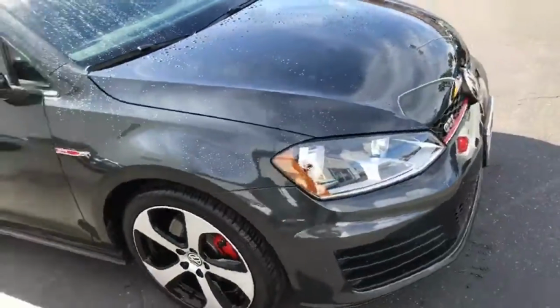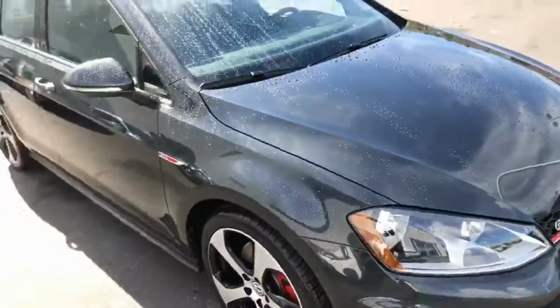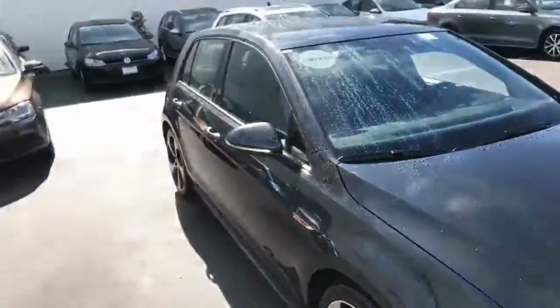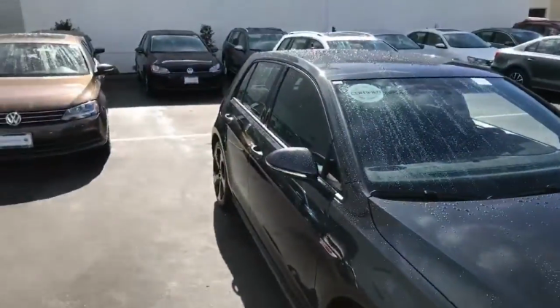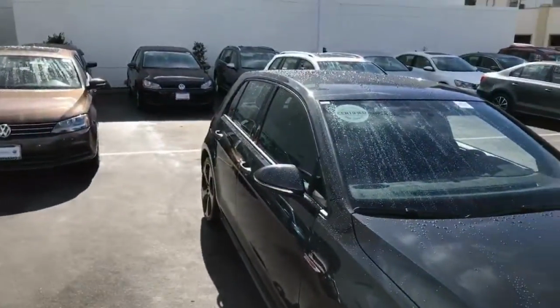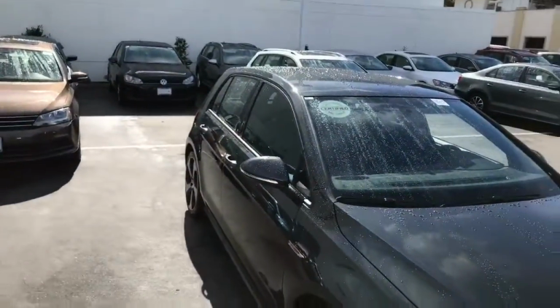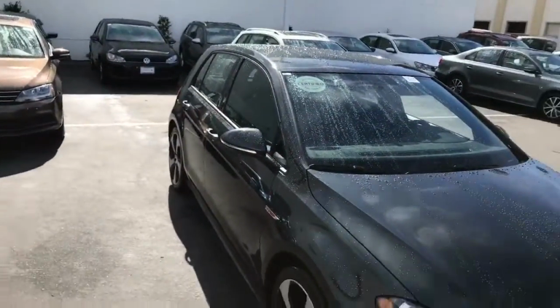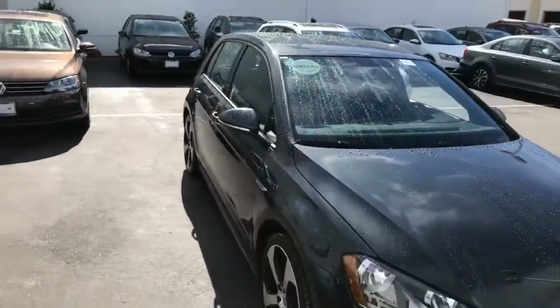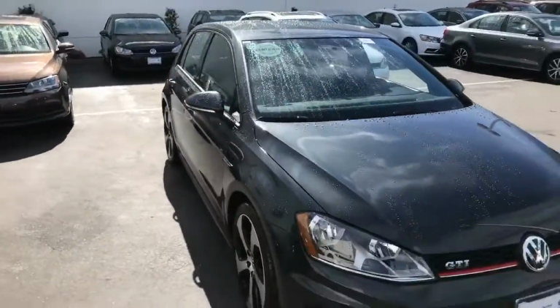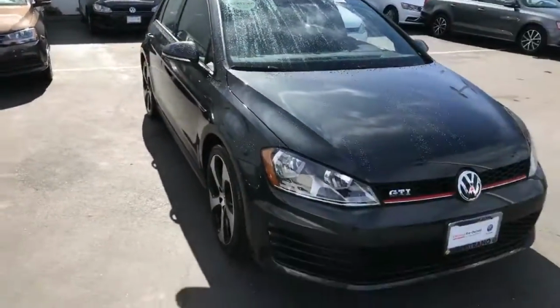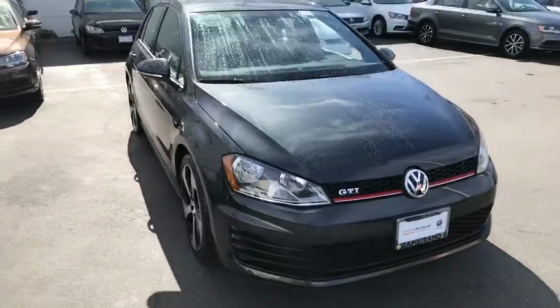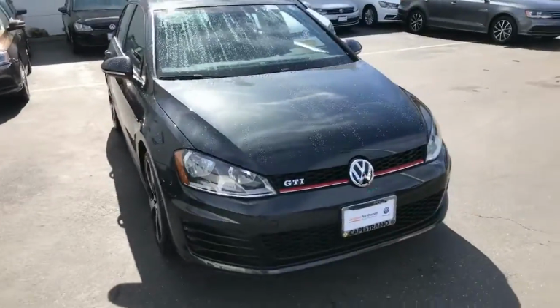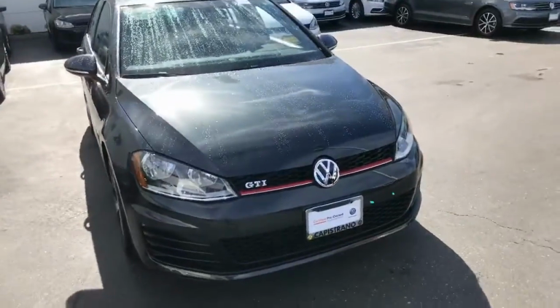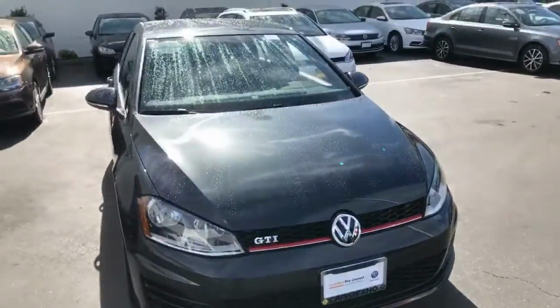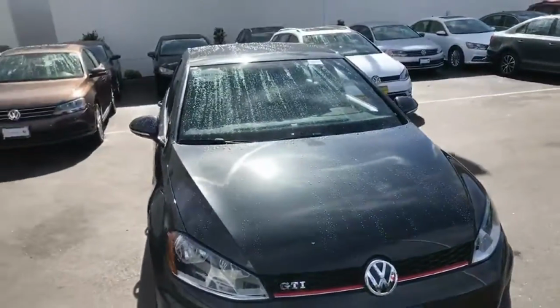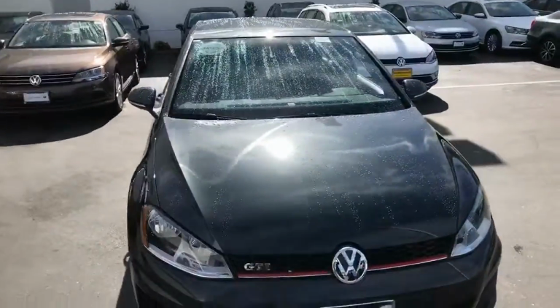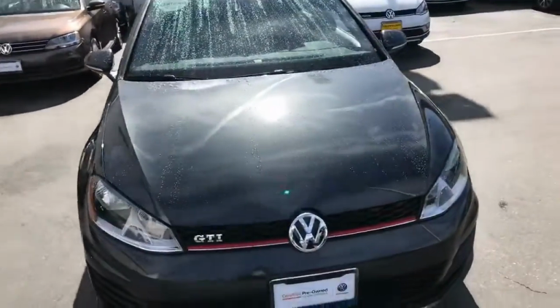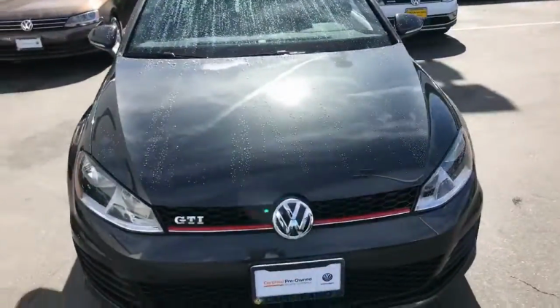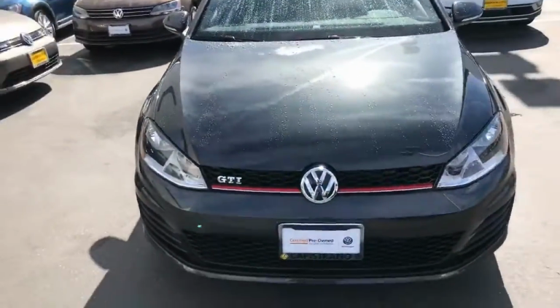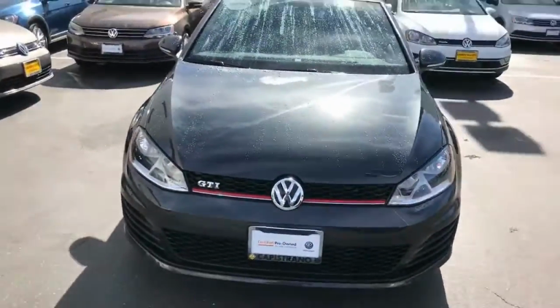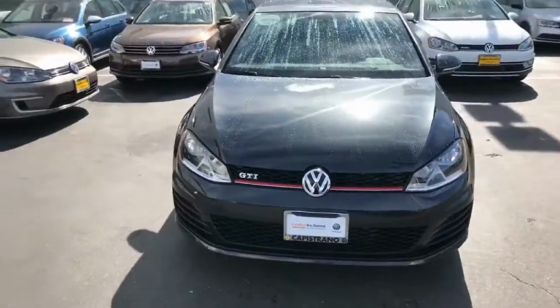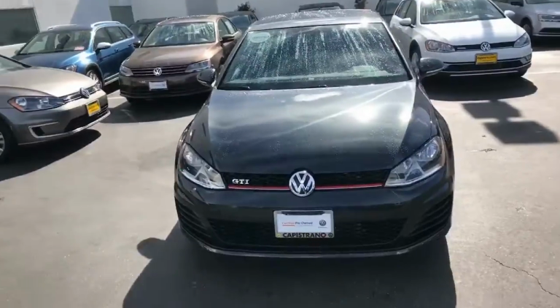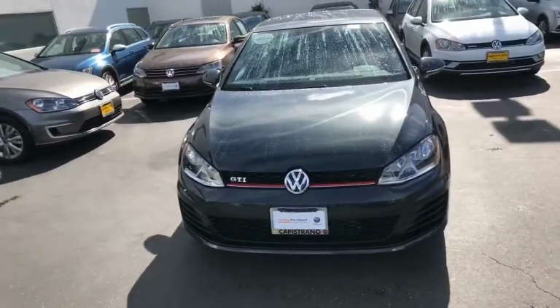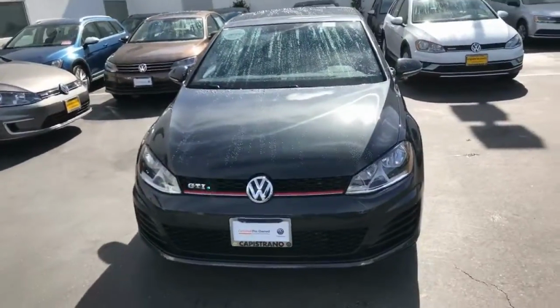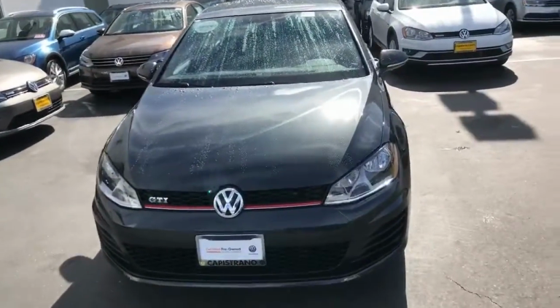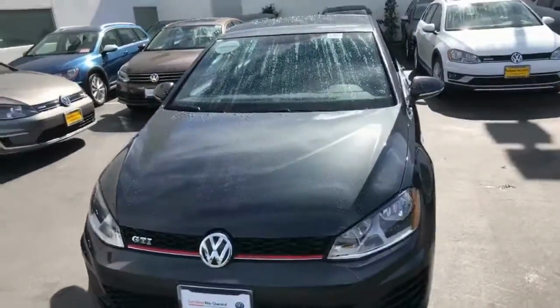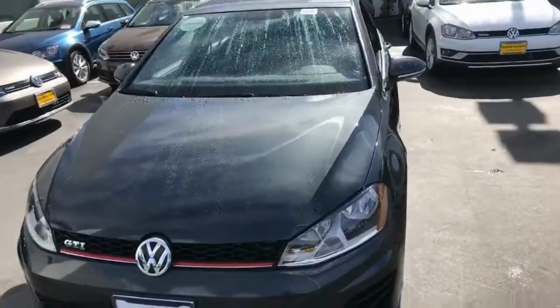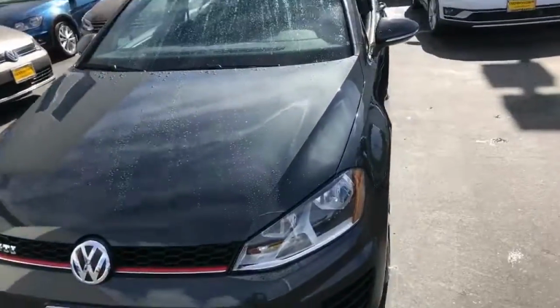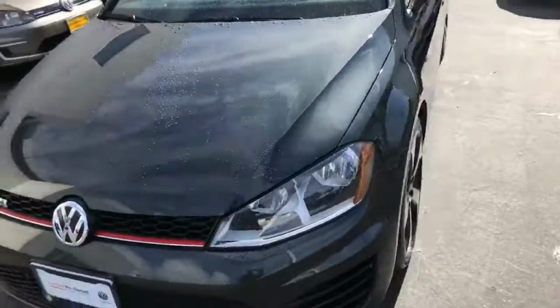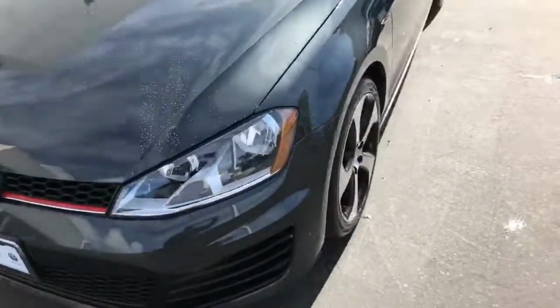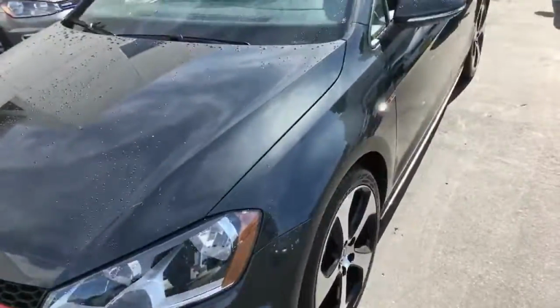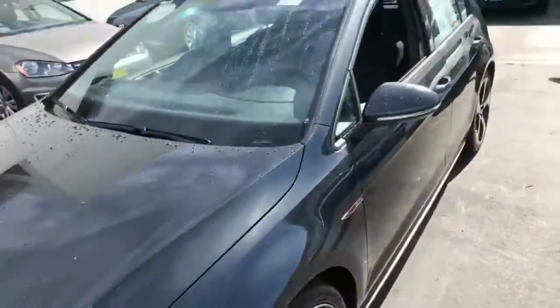If you want more information about this particular car, or any car here on my lot, please give me a call. Curtis at 949-234-4235. Once again, 949-234-4235. Thank you.